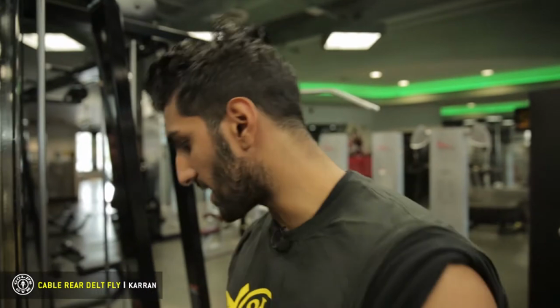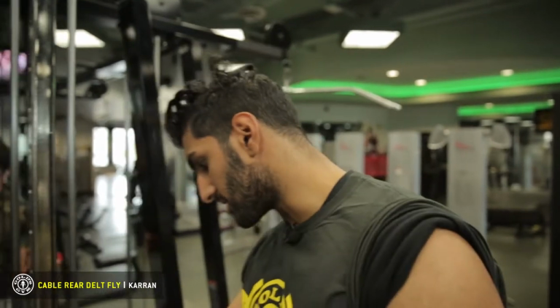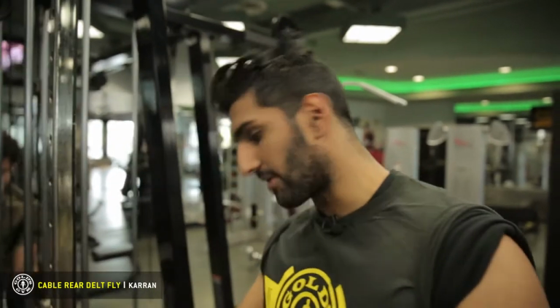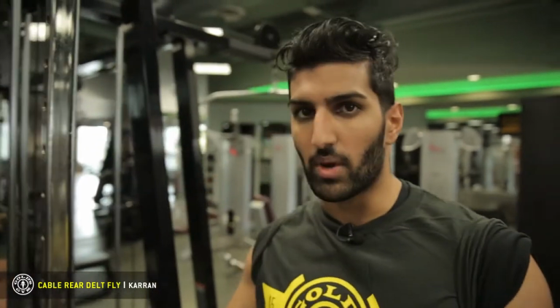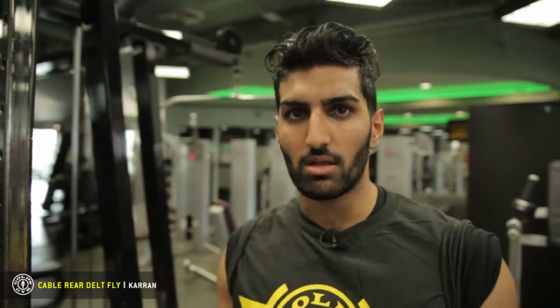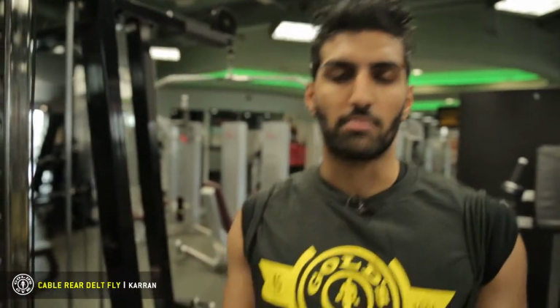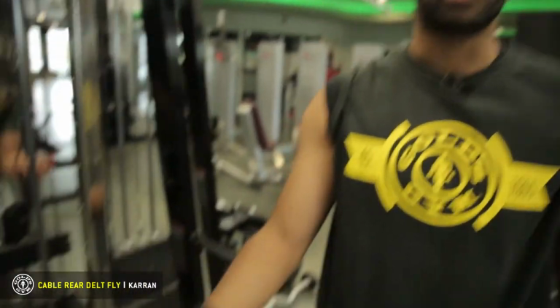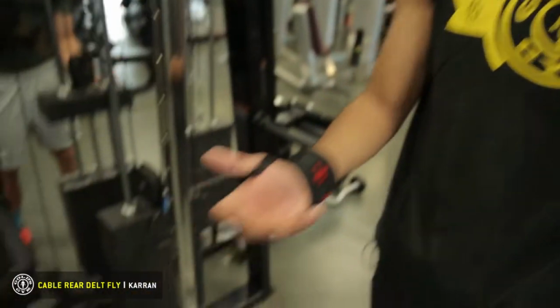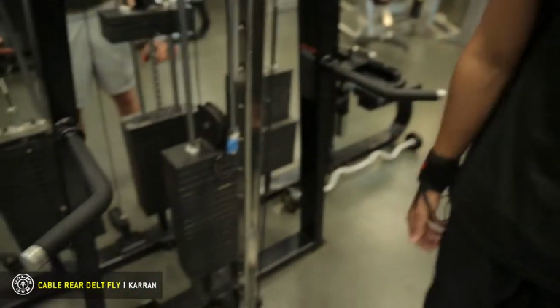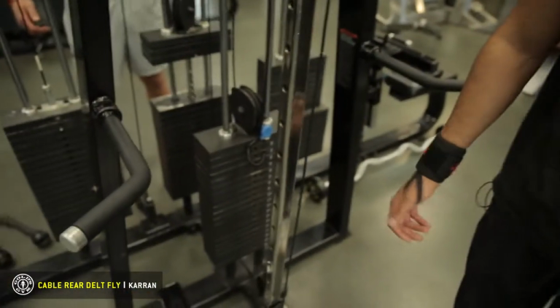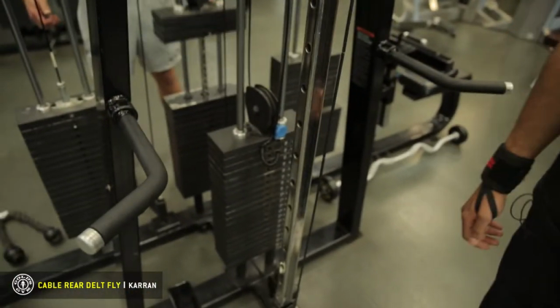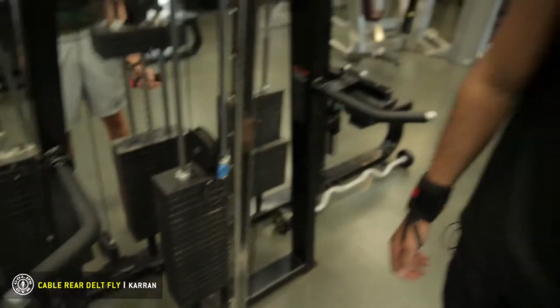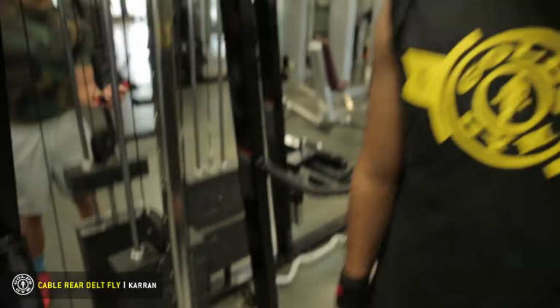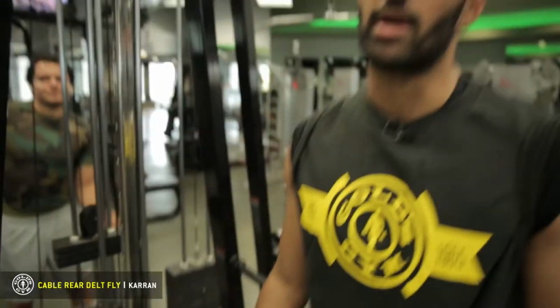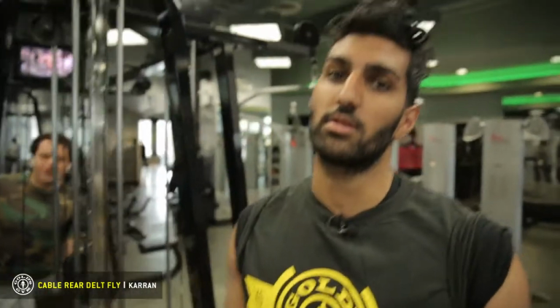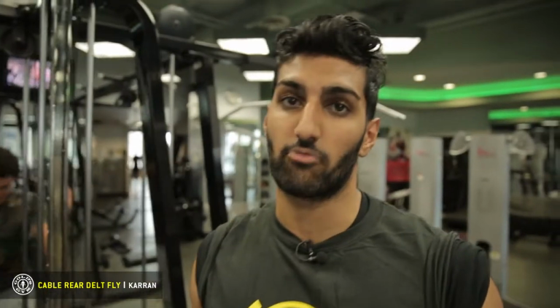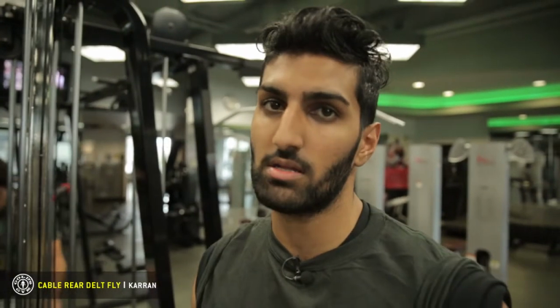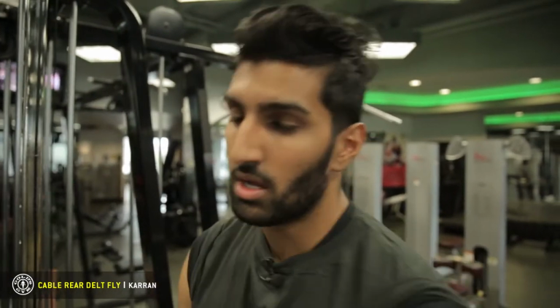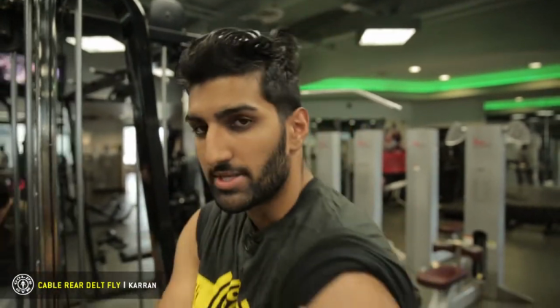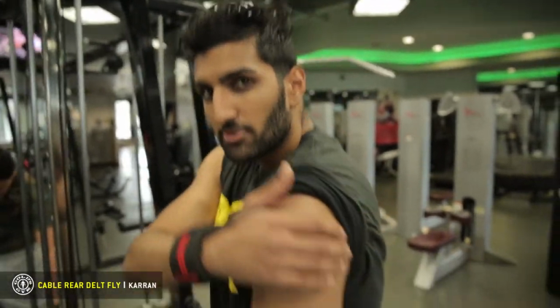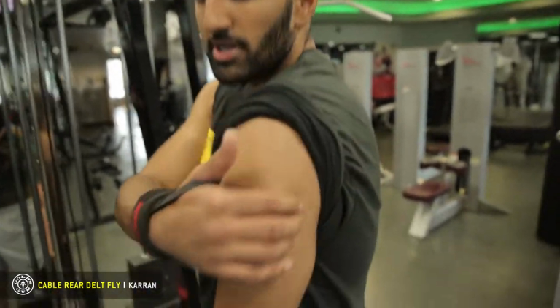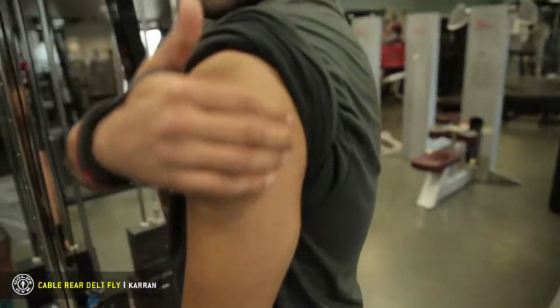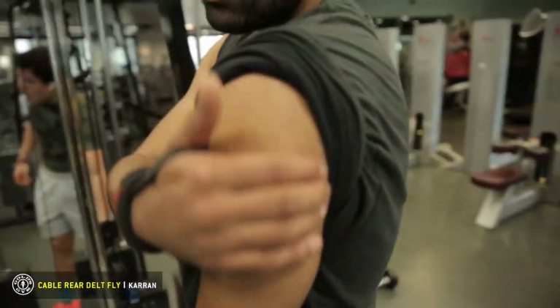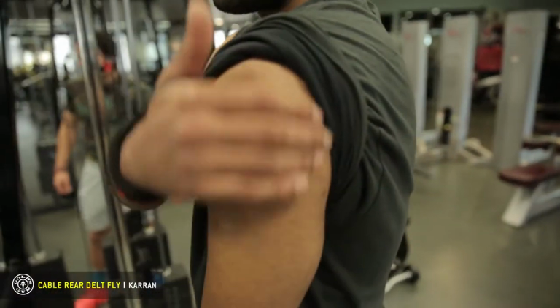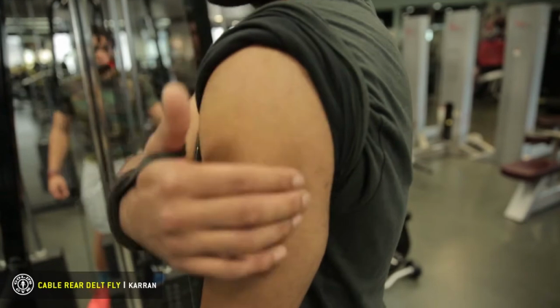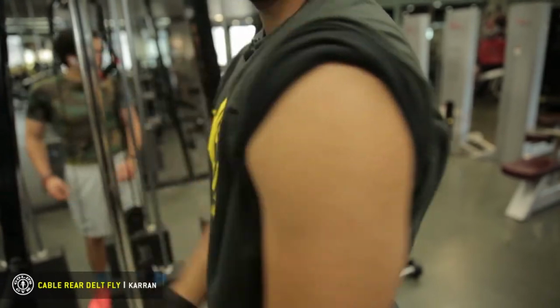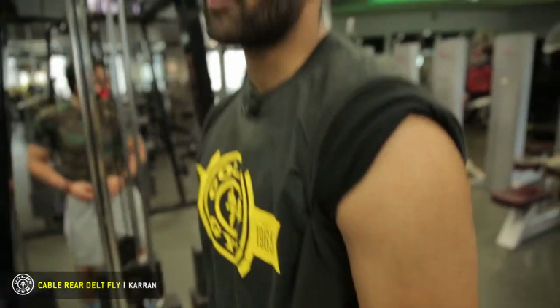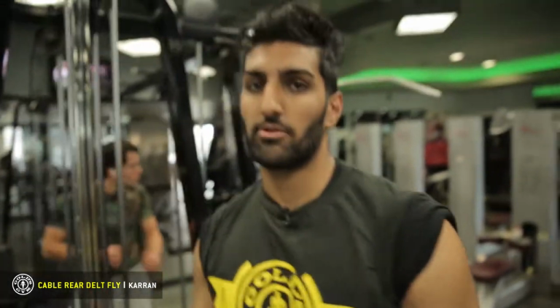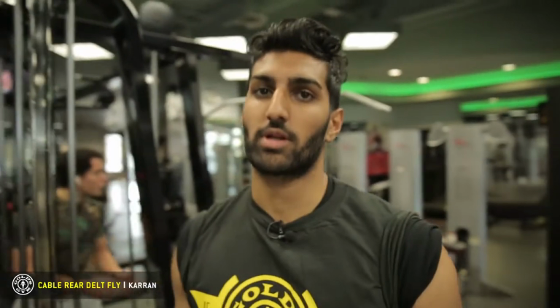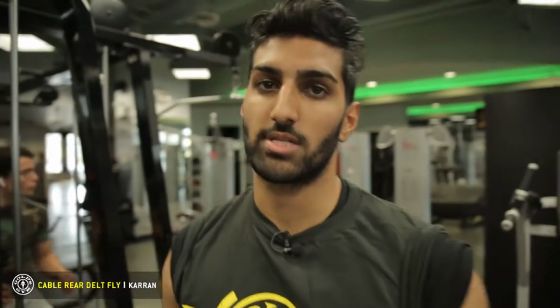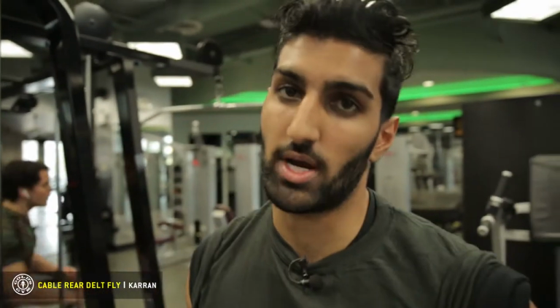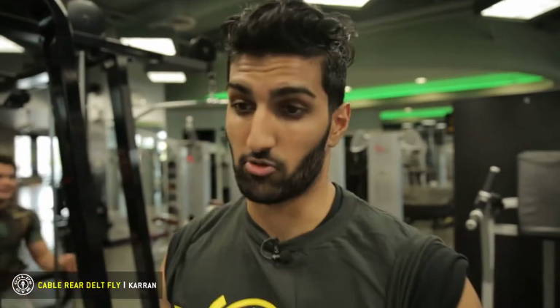As you can see I don't have any weight on it, because it's very important to not go heavy on this. That way you can isolate your rear delt — that's your deltoid muscle right here at the very back. It's very important that we work the muscle that we're trying to grow.